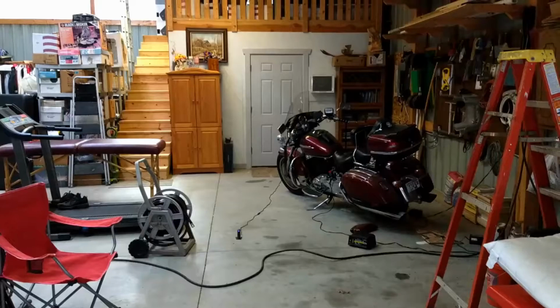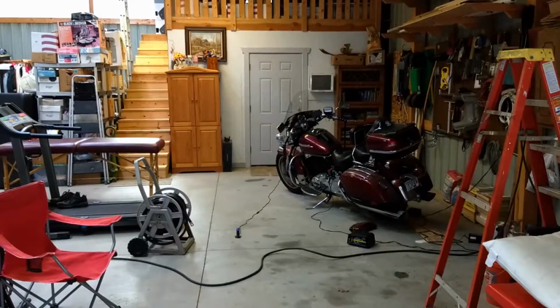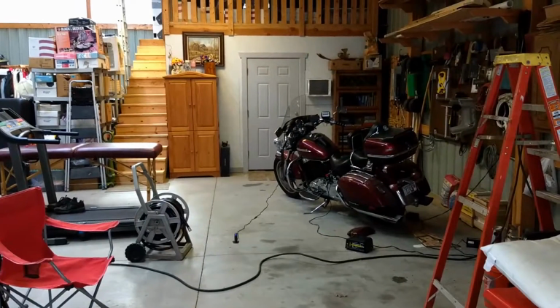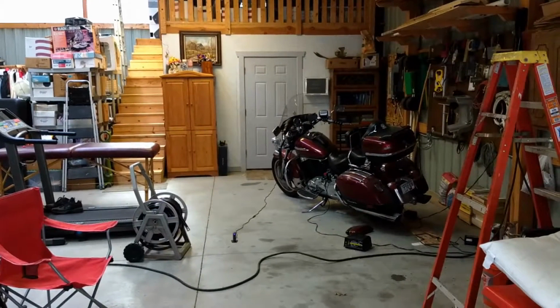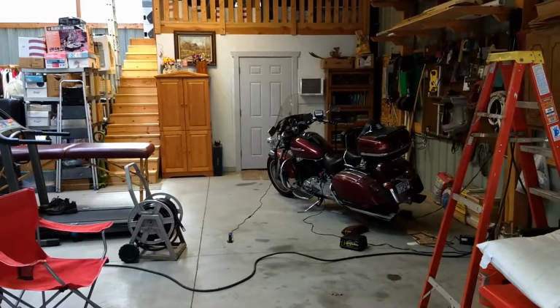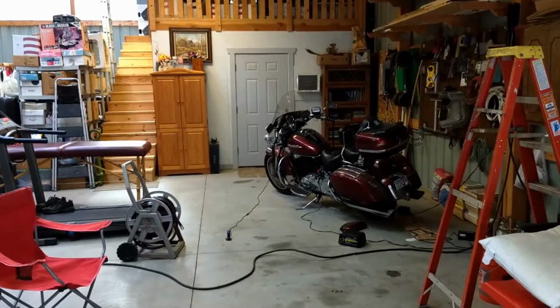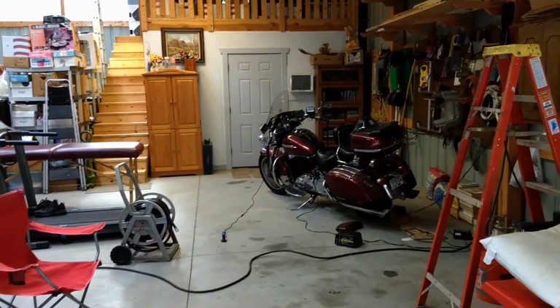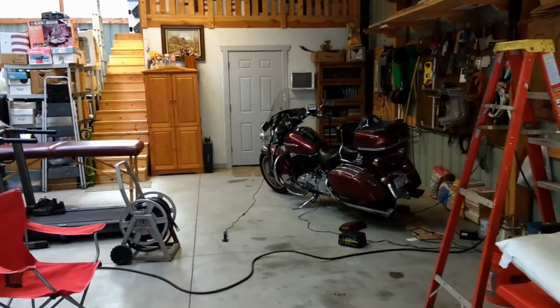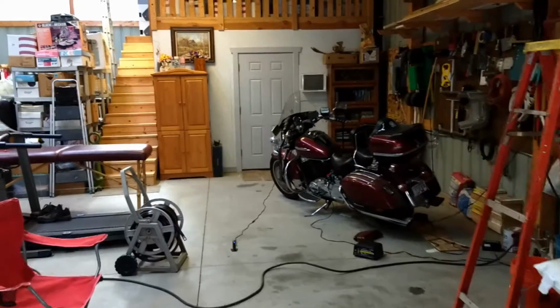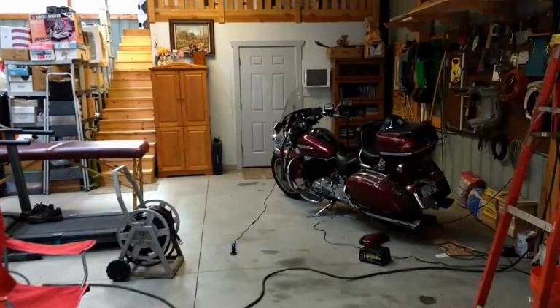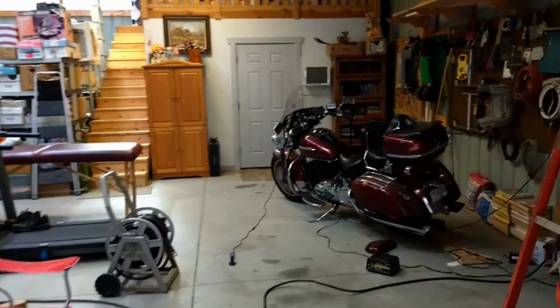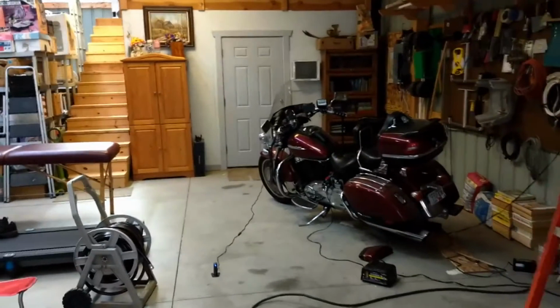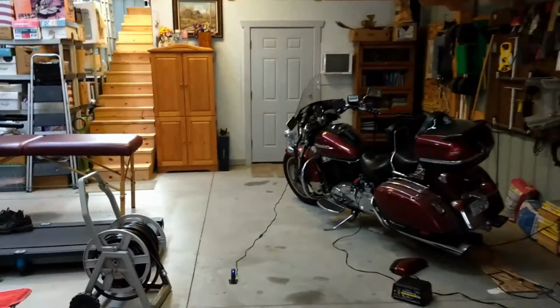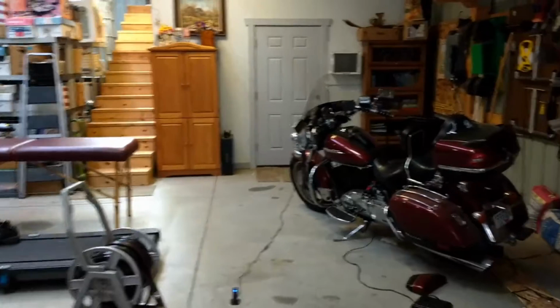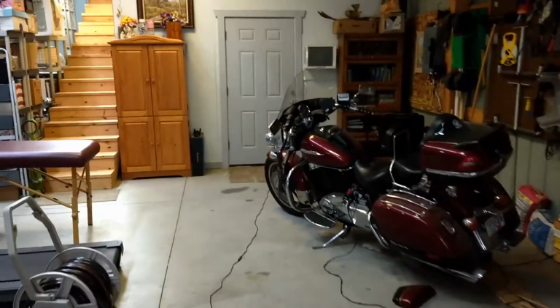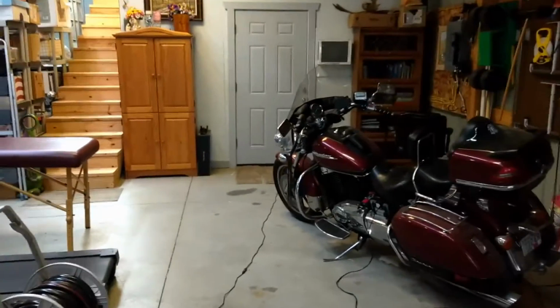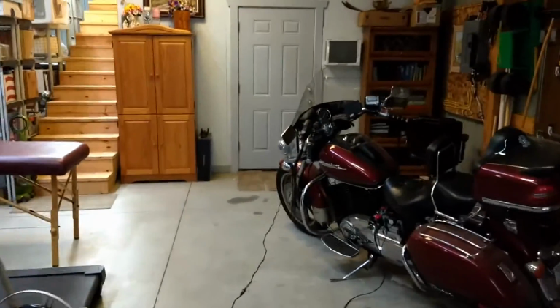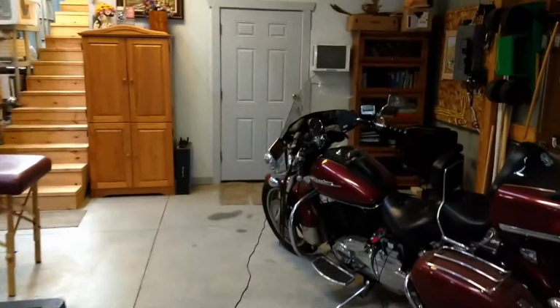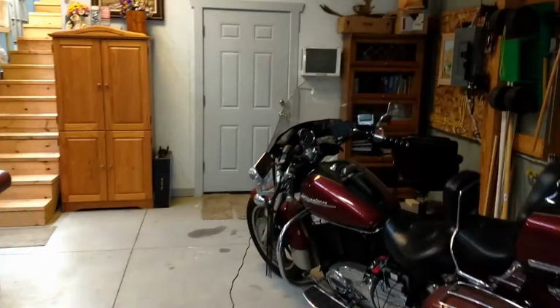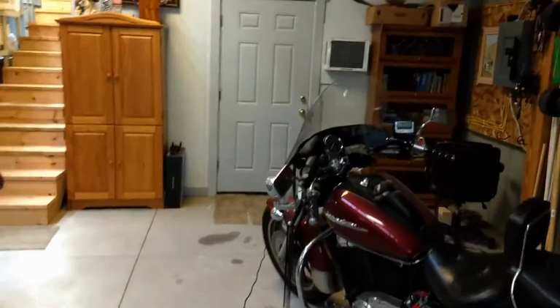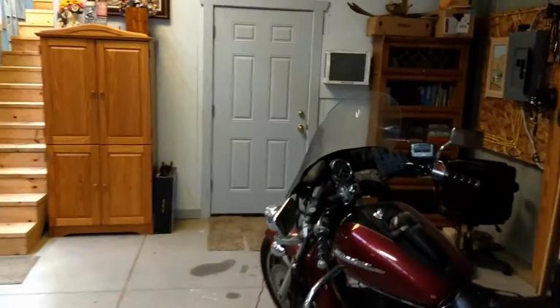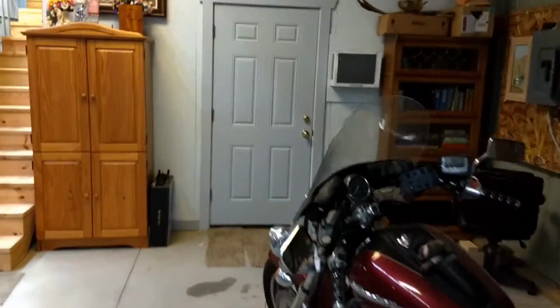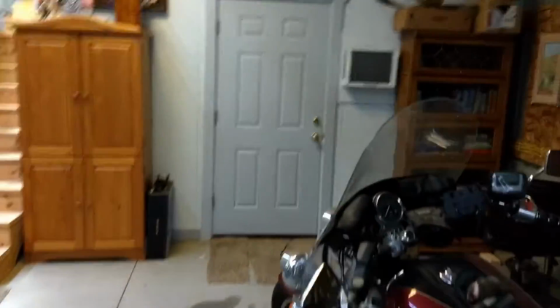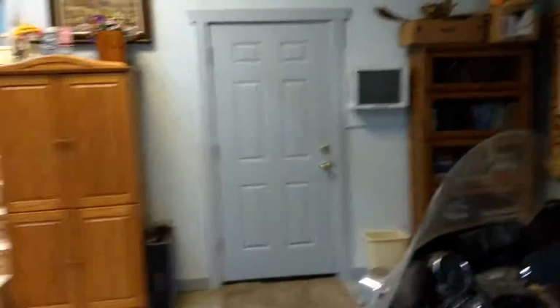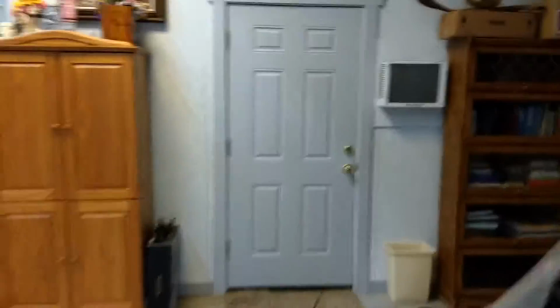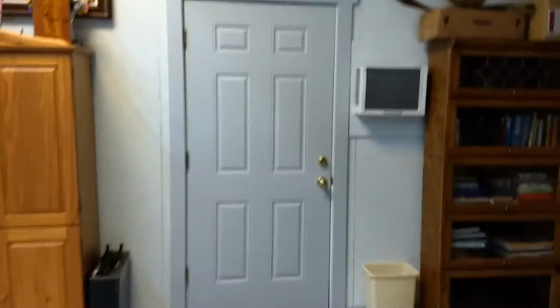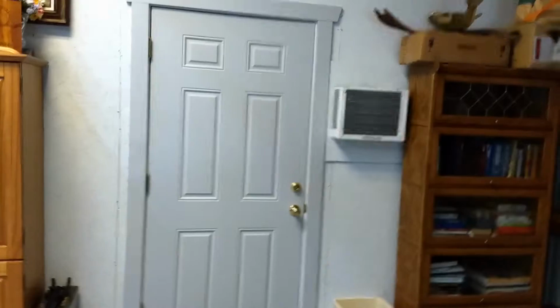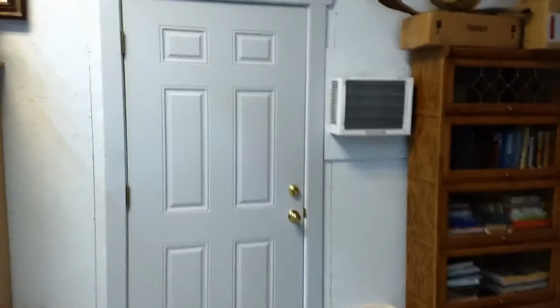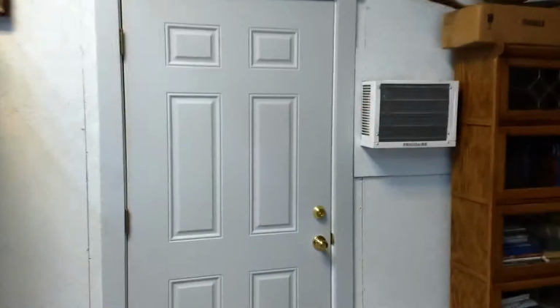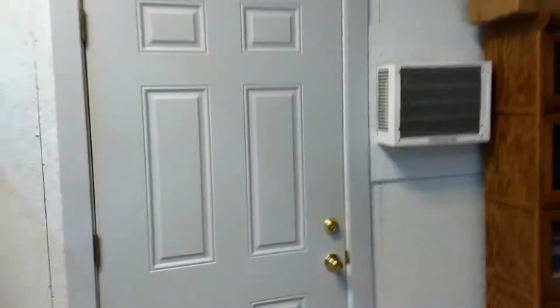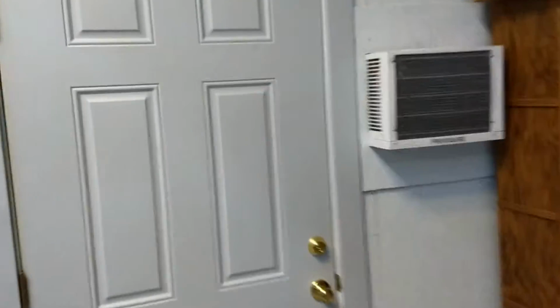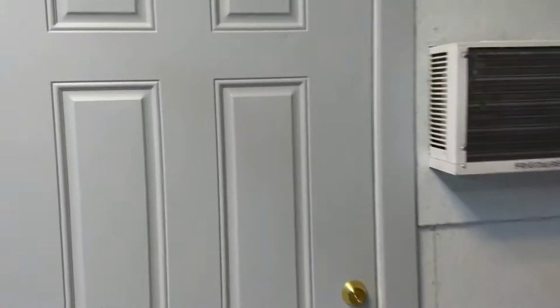Hi, today I'd like to take you on a quick tour of our studio. As you can see, I'm walking through our pole shed here on the way to the studio. It's in the back, in a corner.